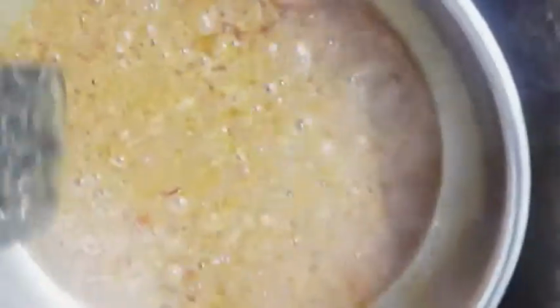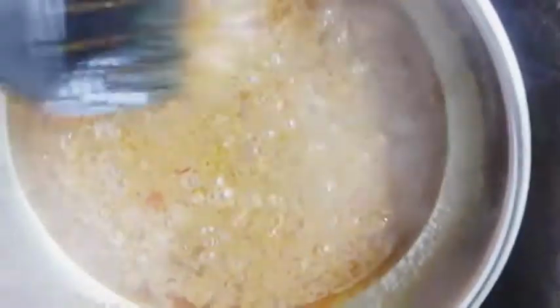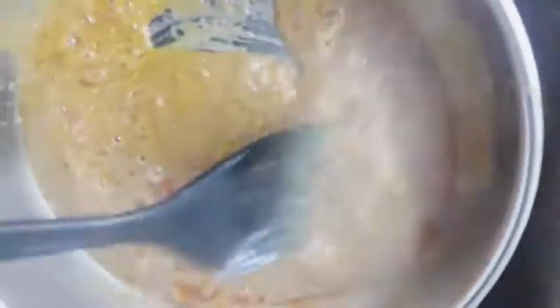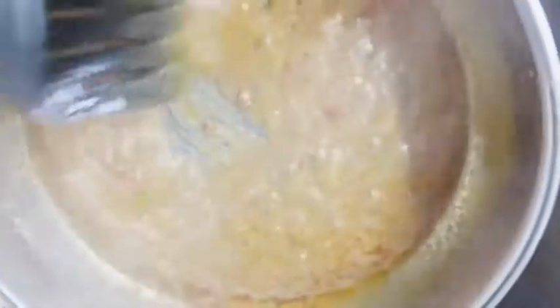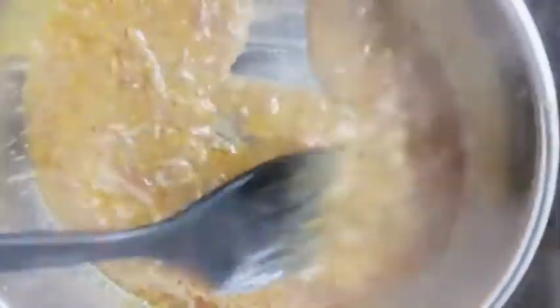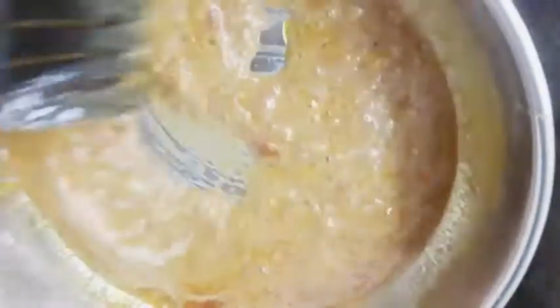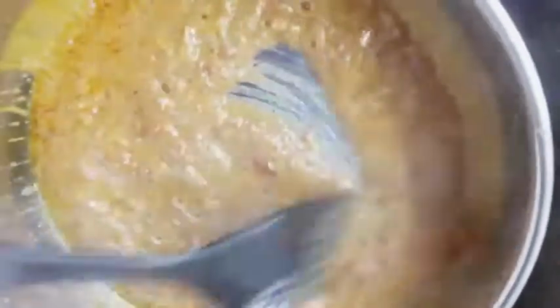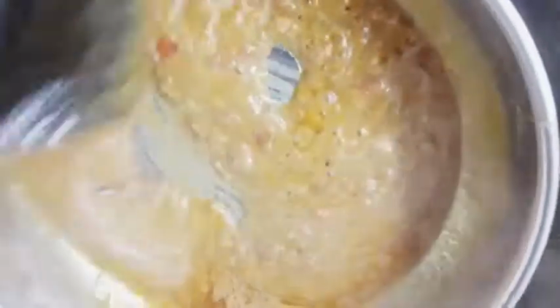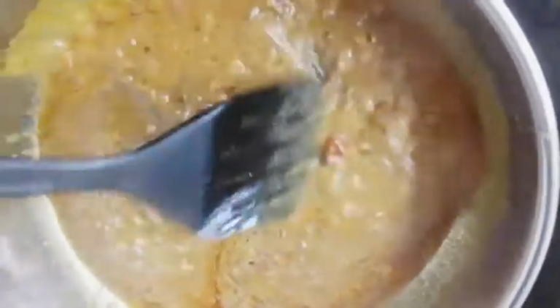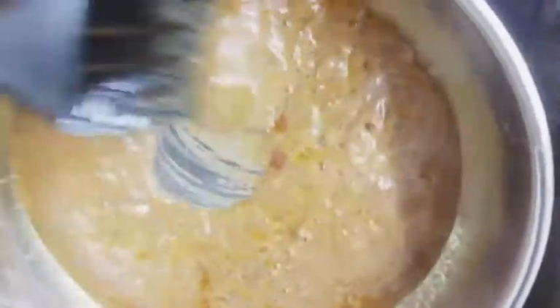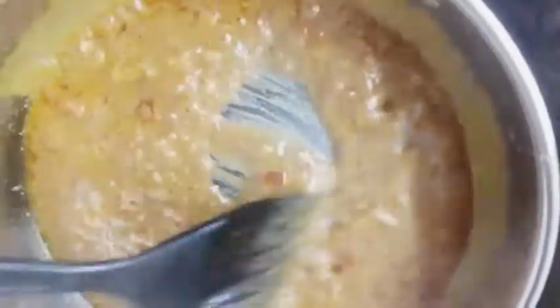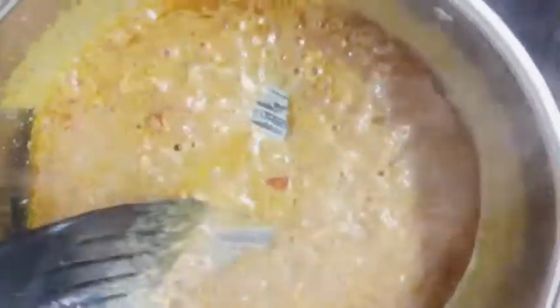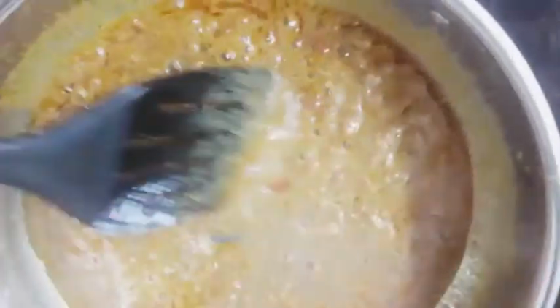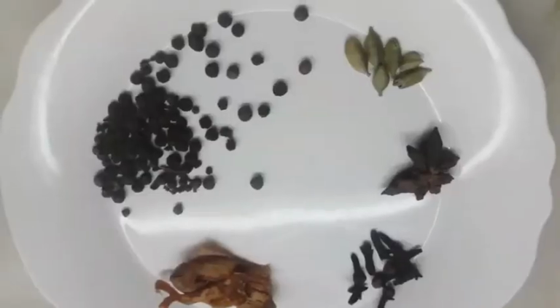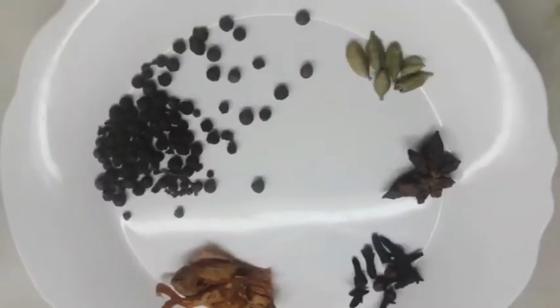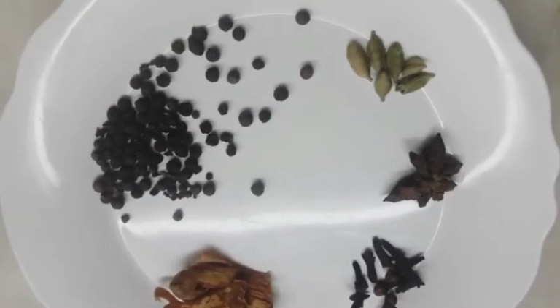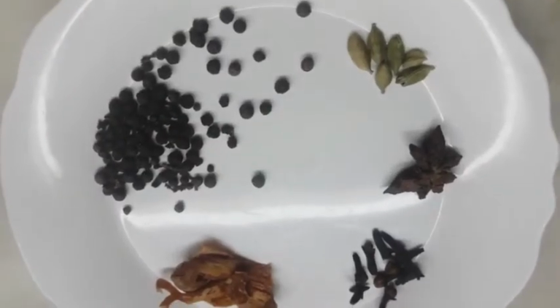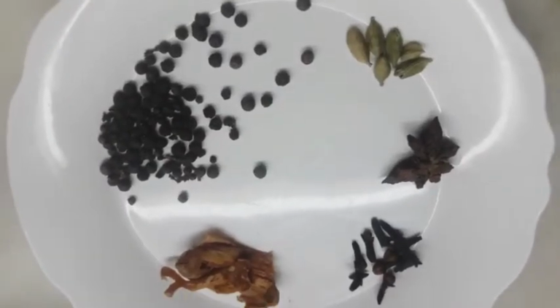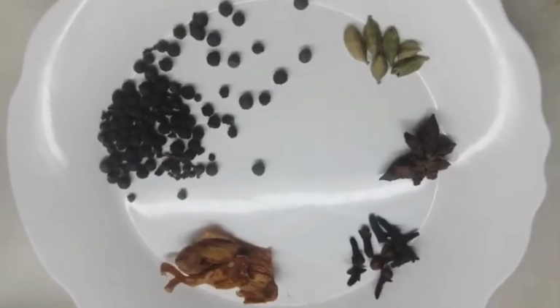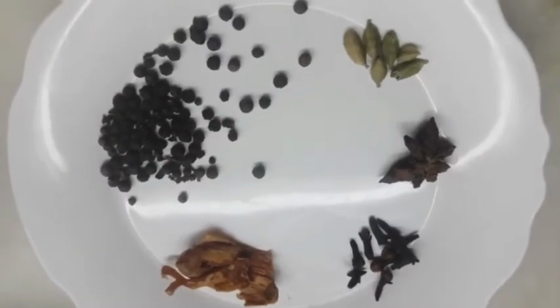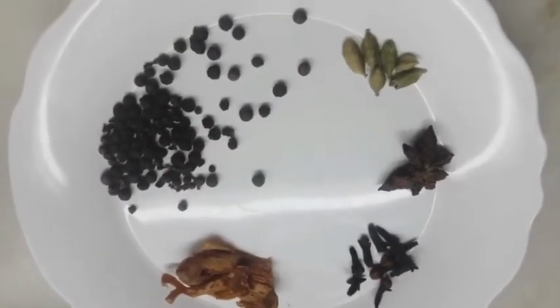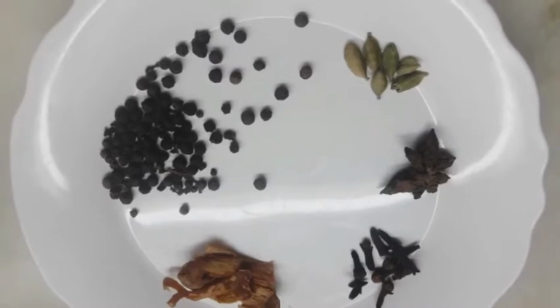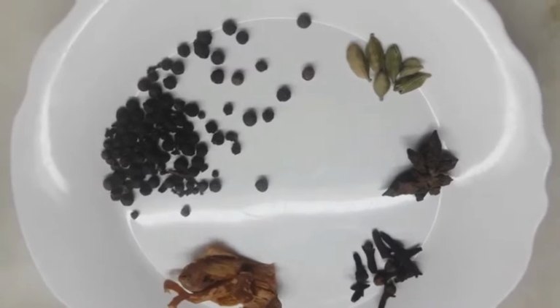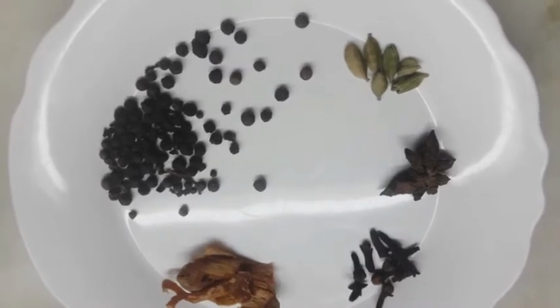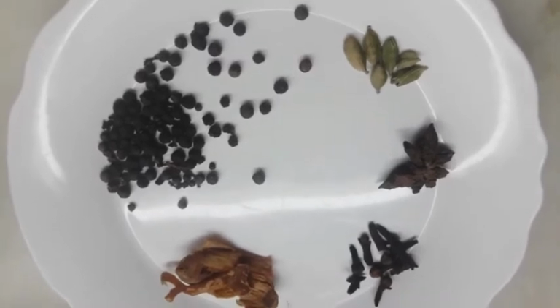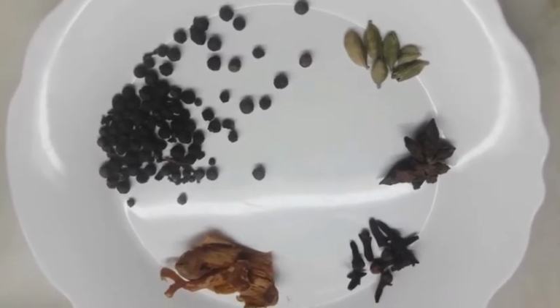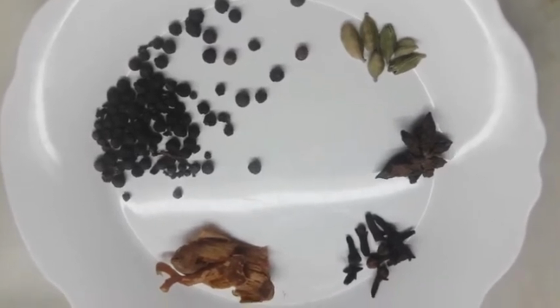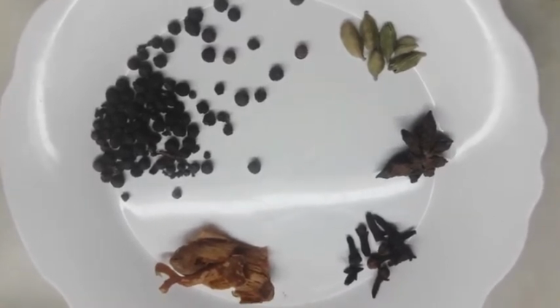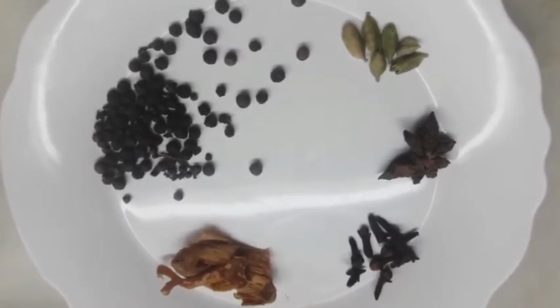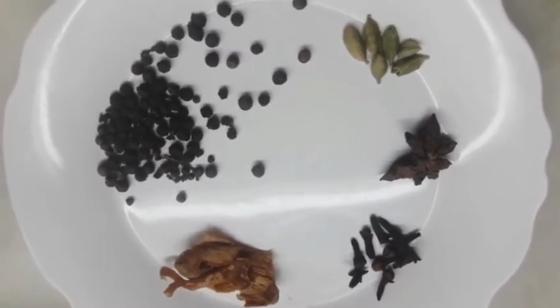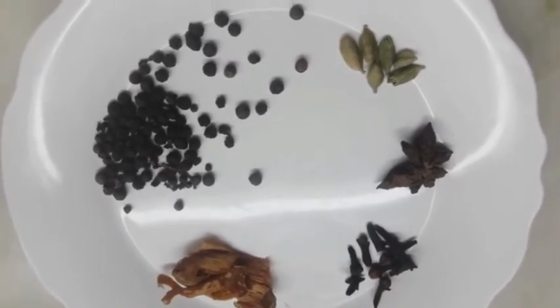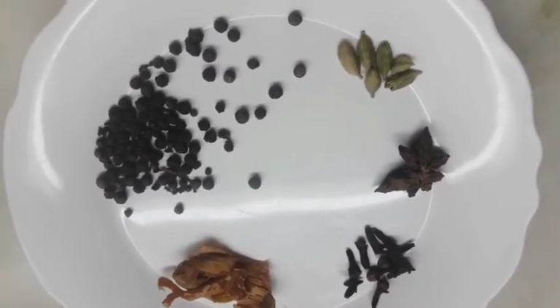While our masala is cooking, we will prepare the Nihari Masala. Here we have Javitri, cardamoms, black pepper, cloves, and star anise.